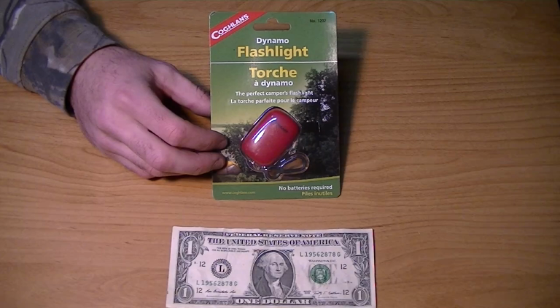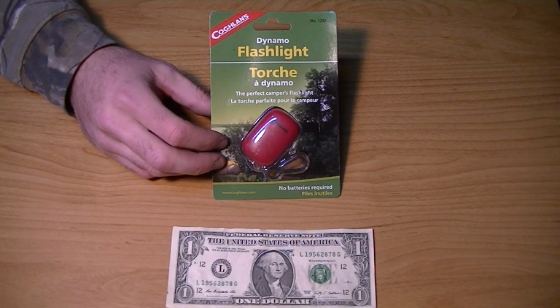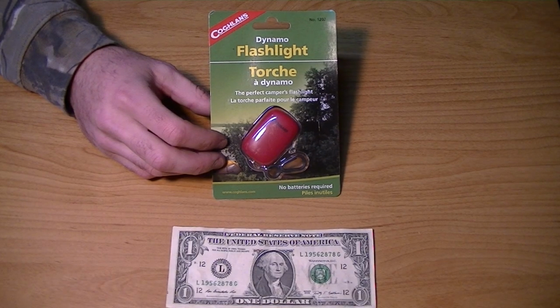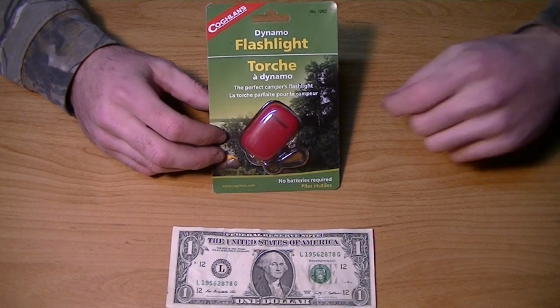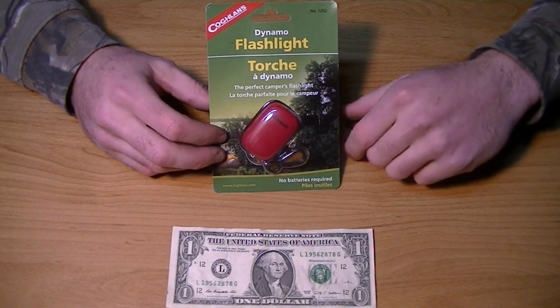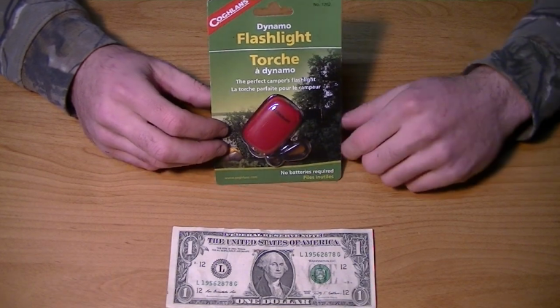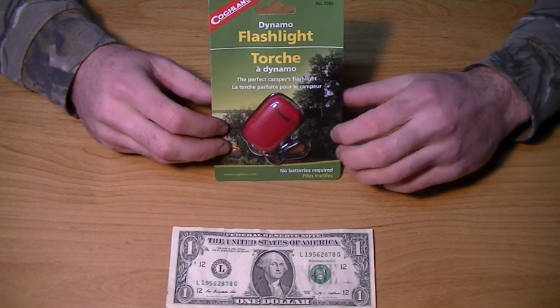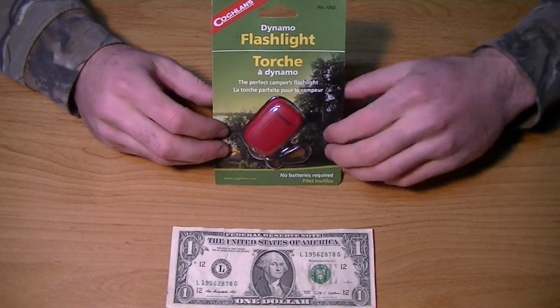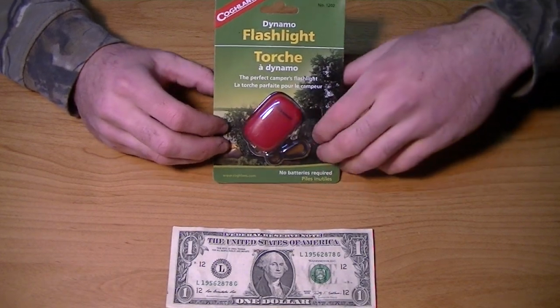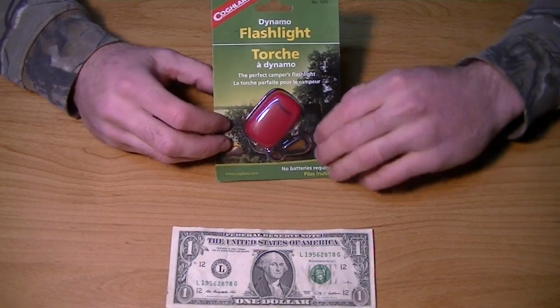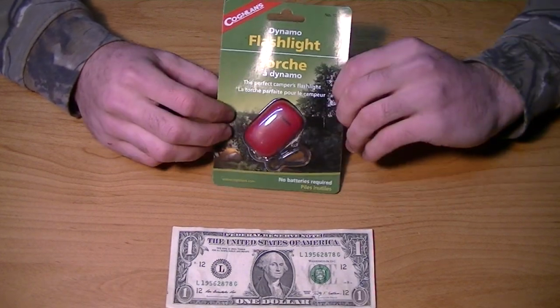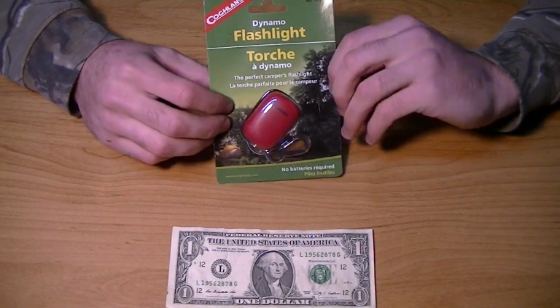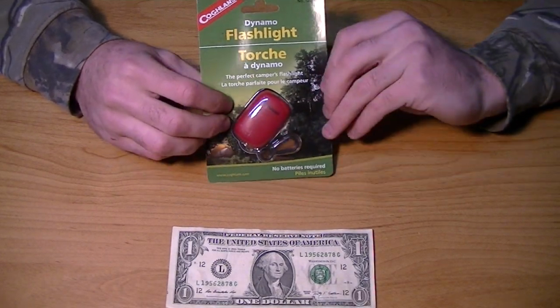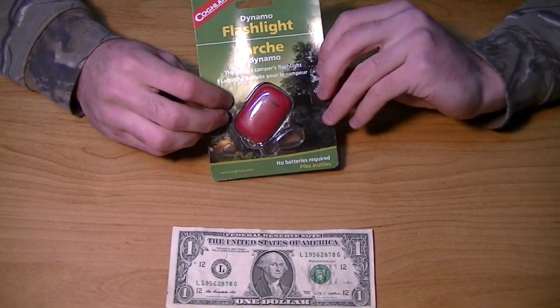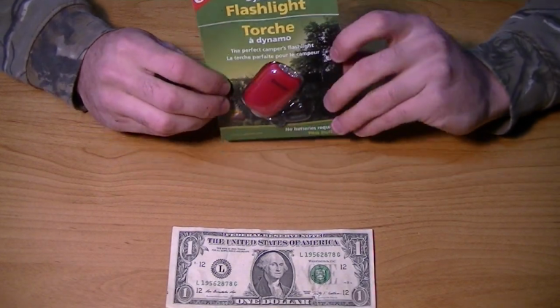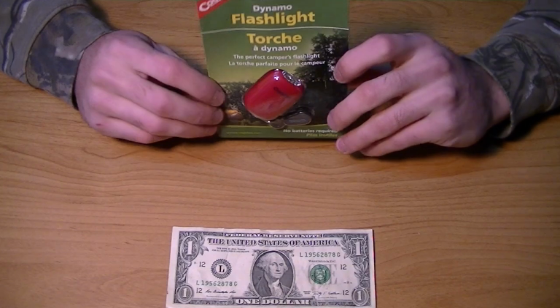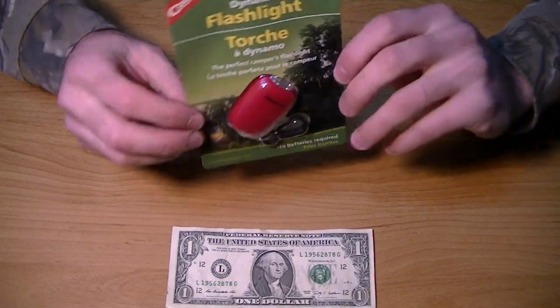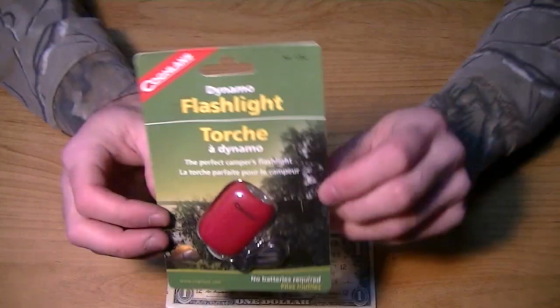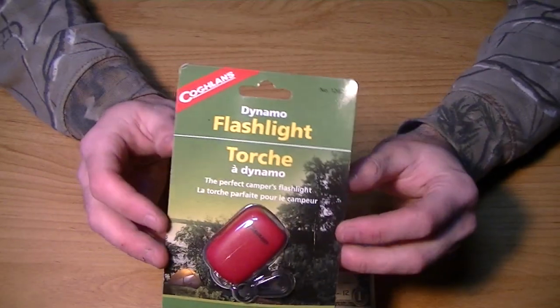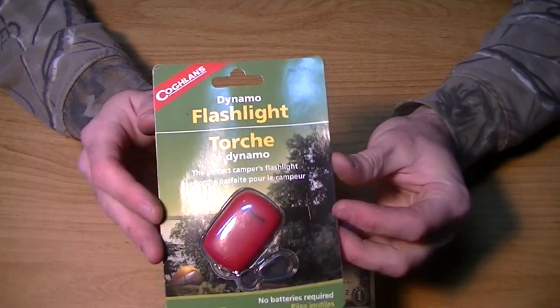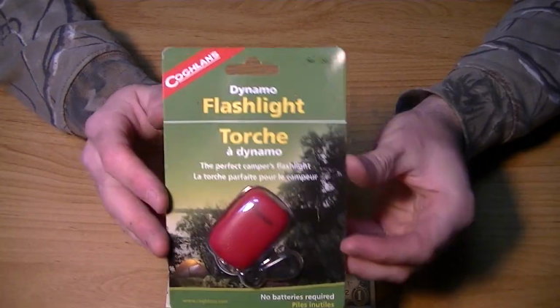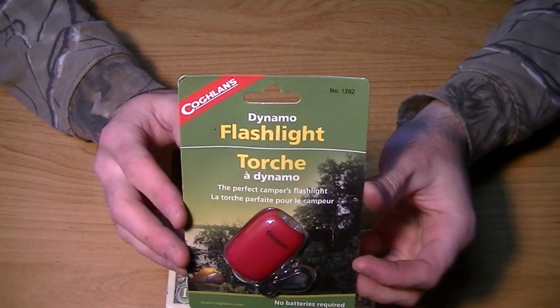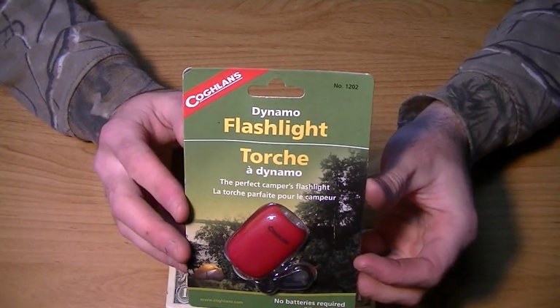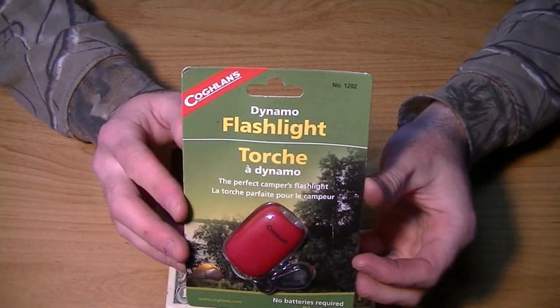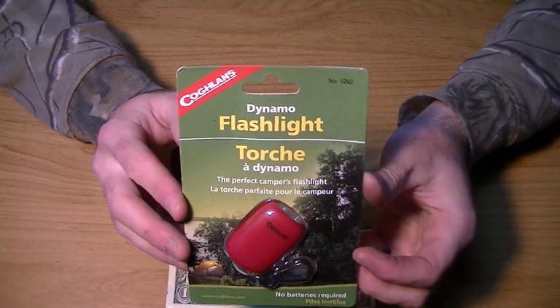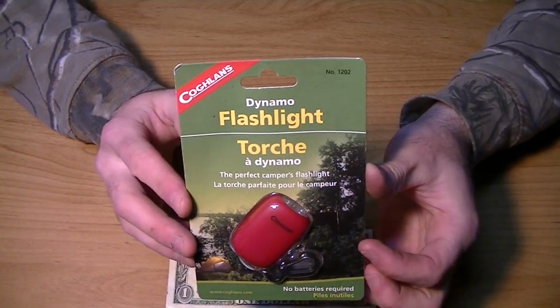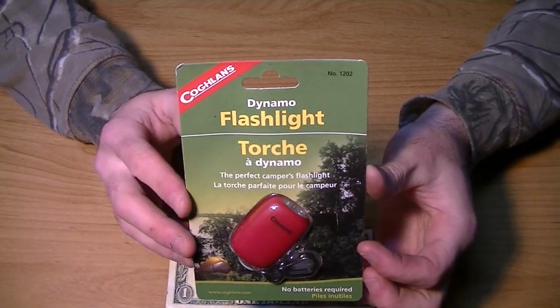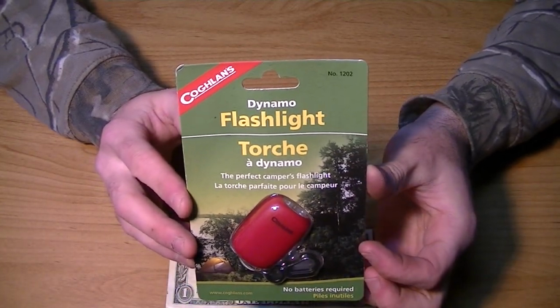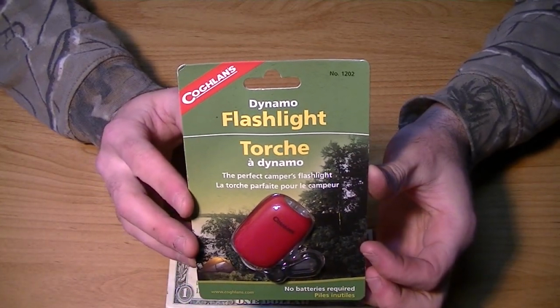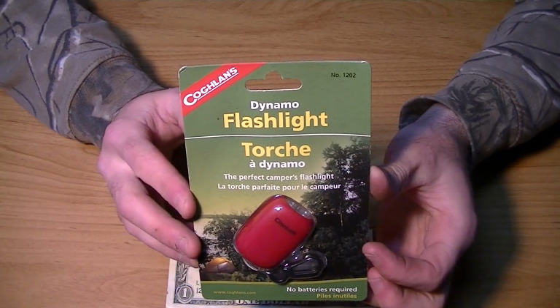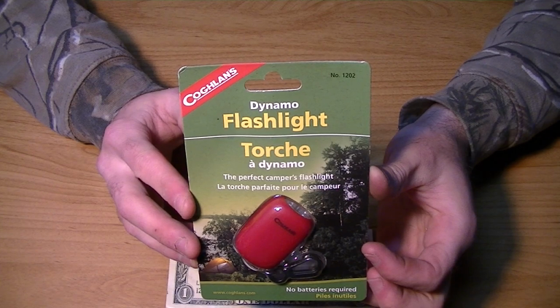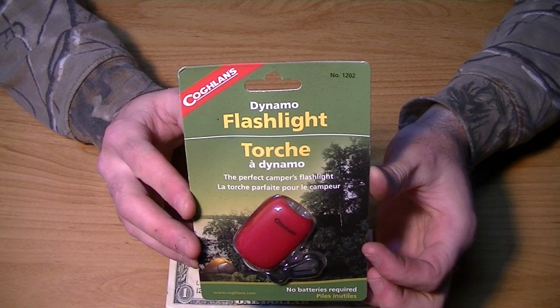All right, it's one more episode. All right guys, this is Live Long Gear, and today I have another Coglans product — it's the Dynamo Flashlight.